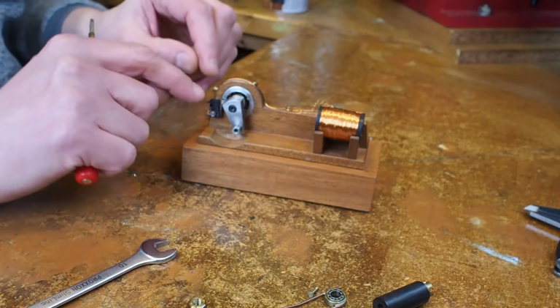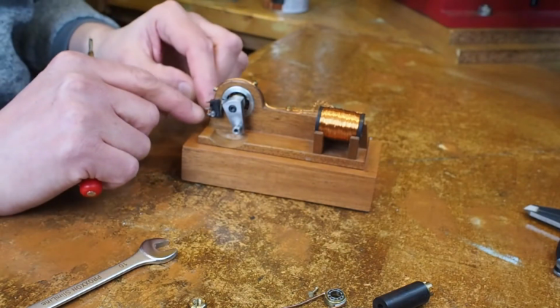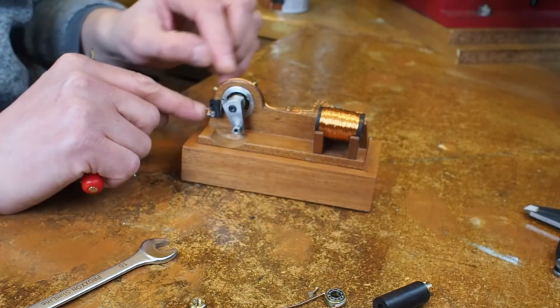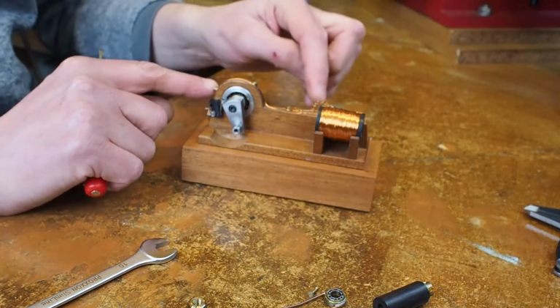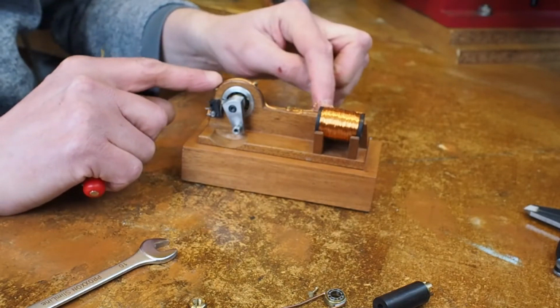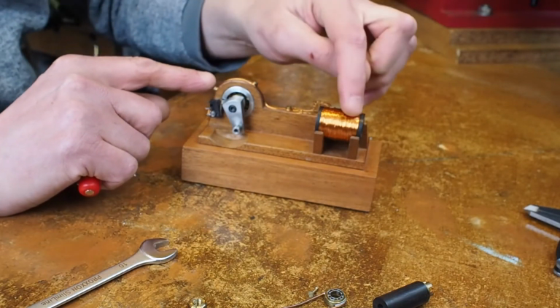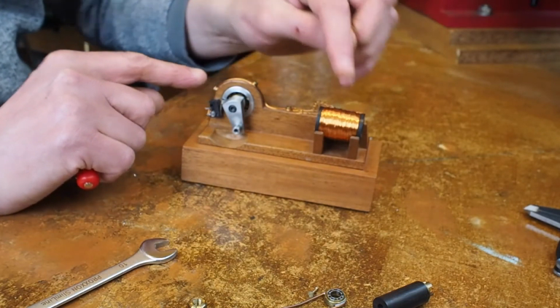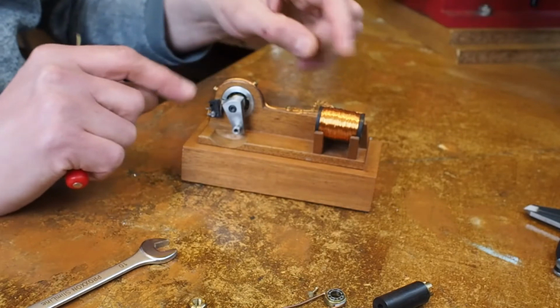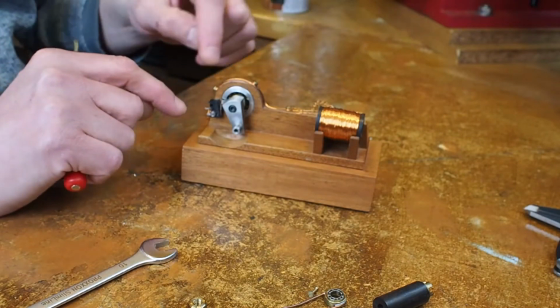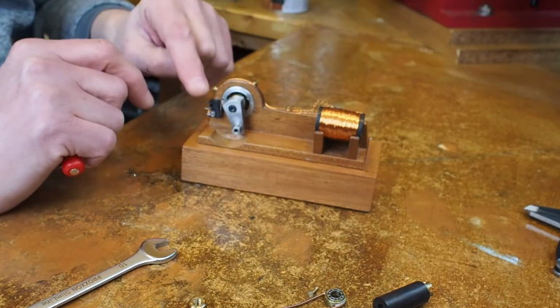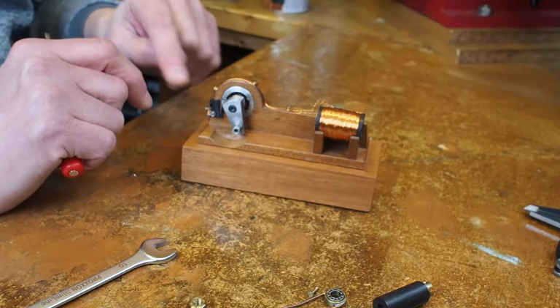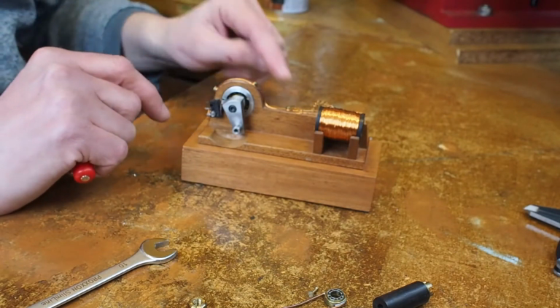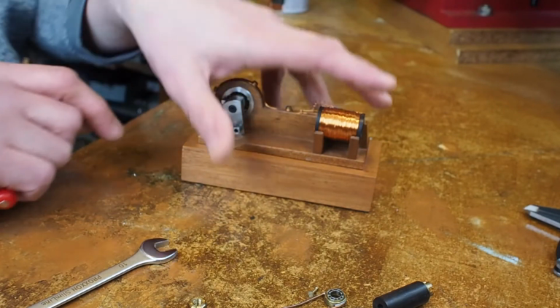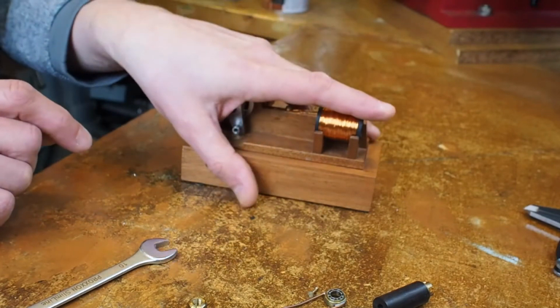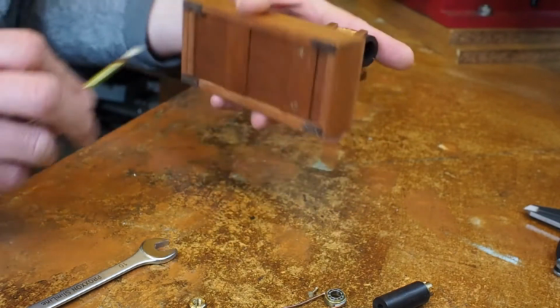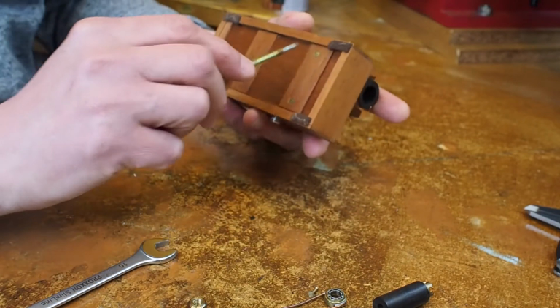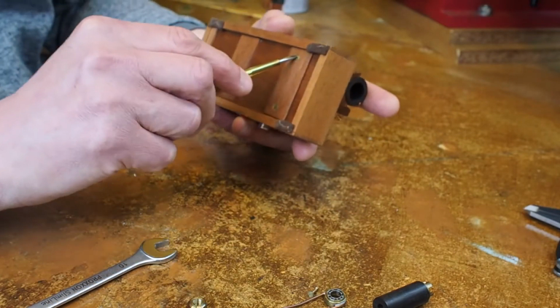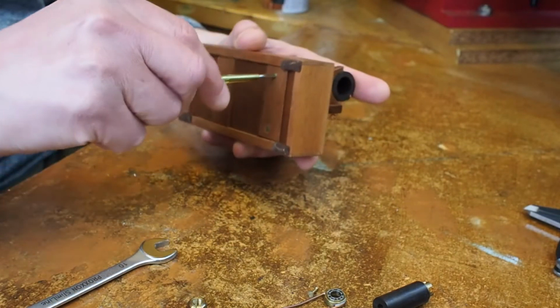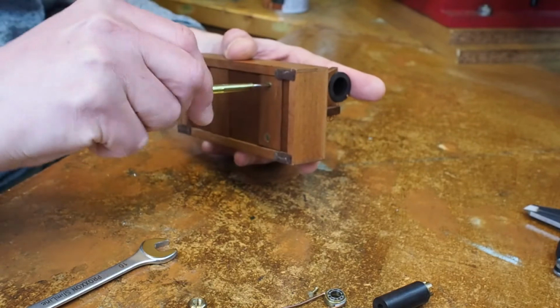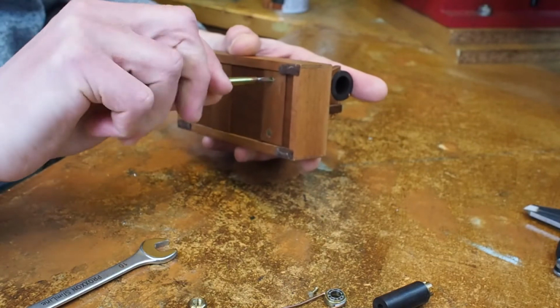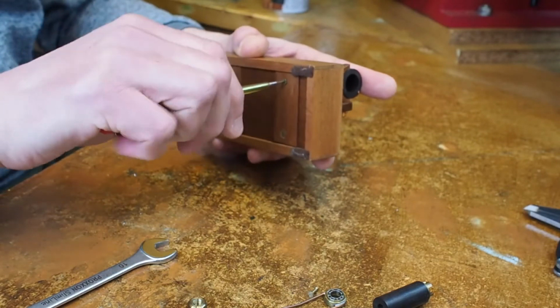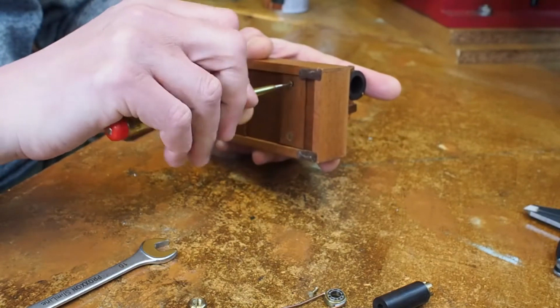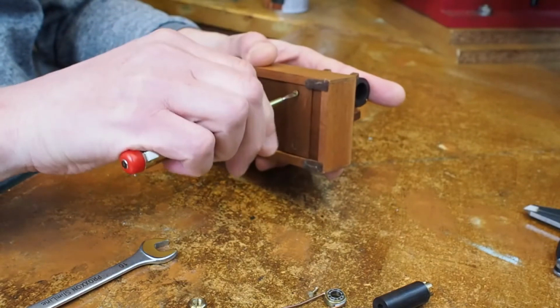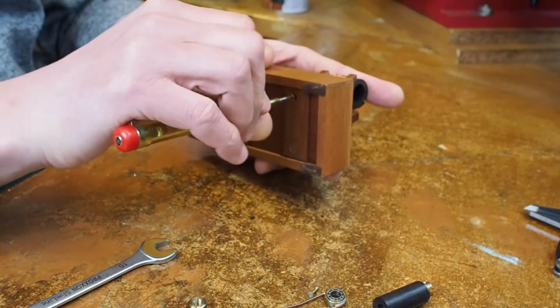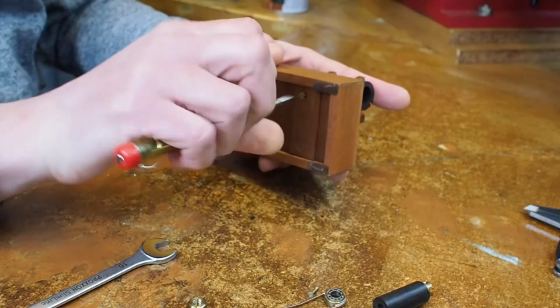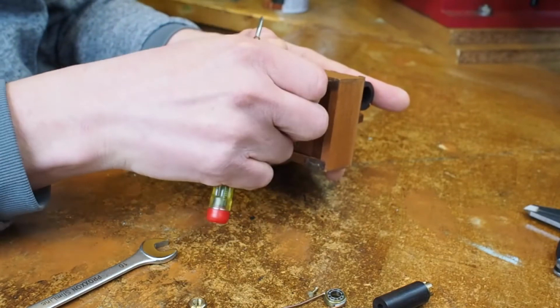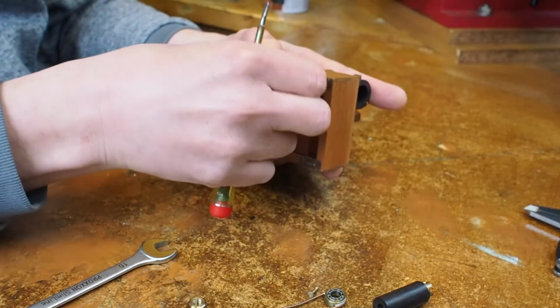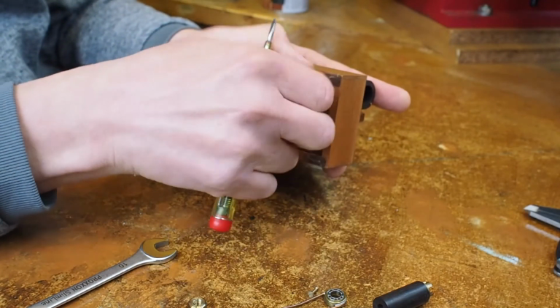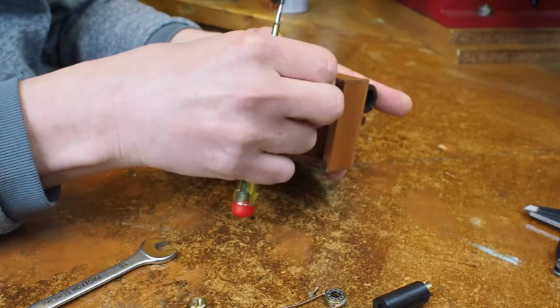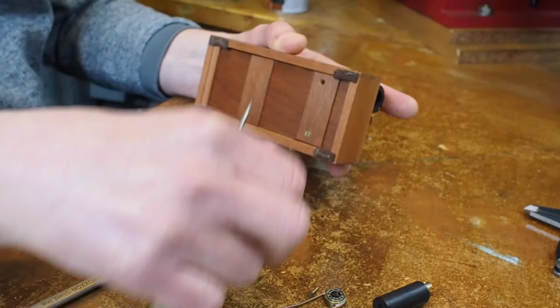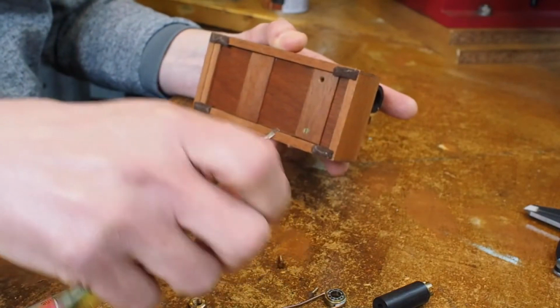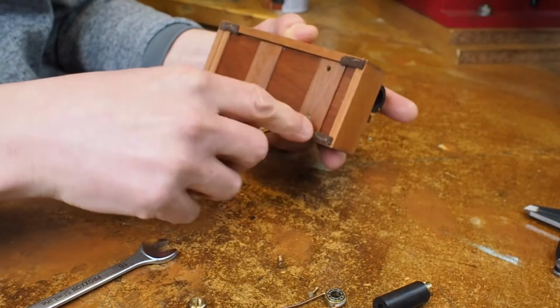That literally is just running this coil that's in series with the switch, and then in series with the battery. The battery sits just under here.